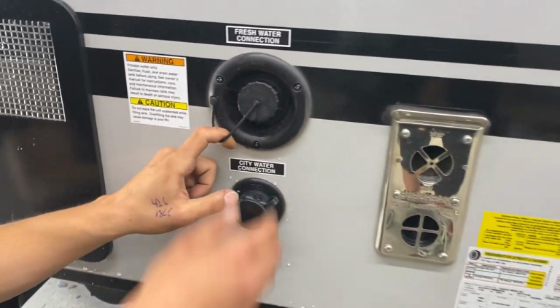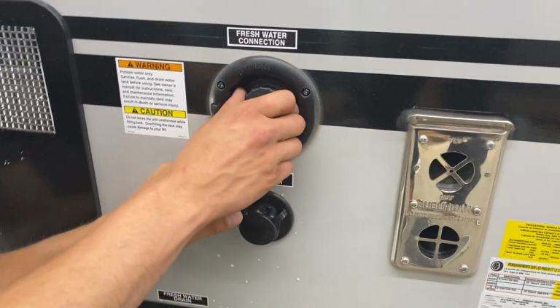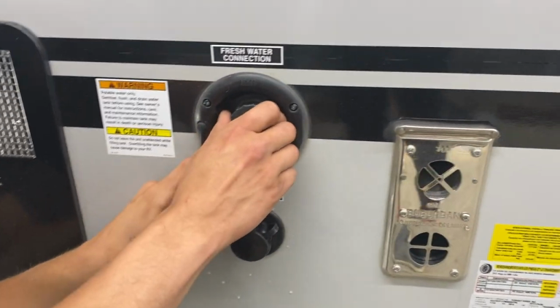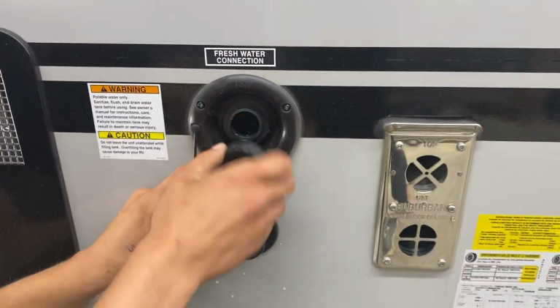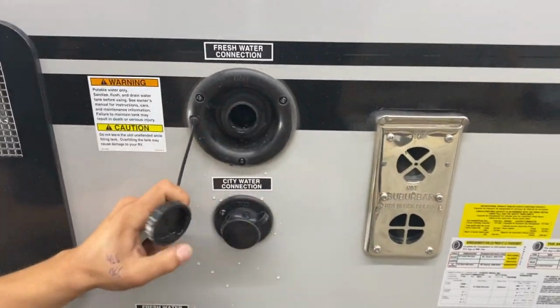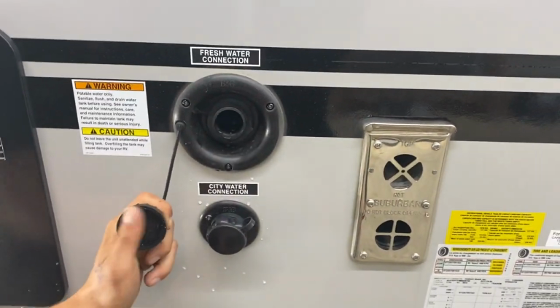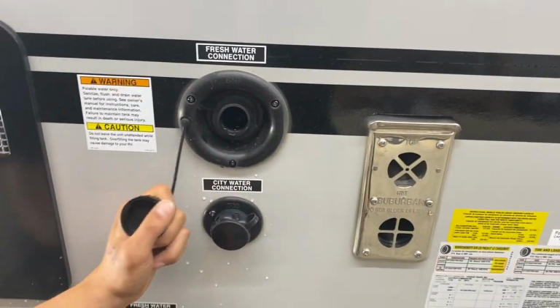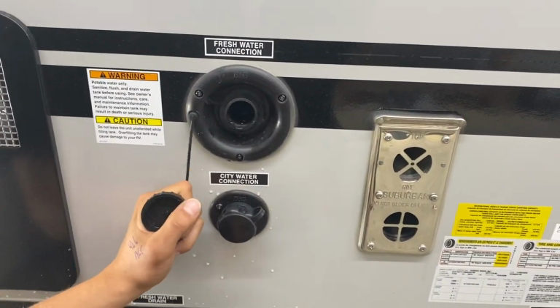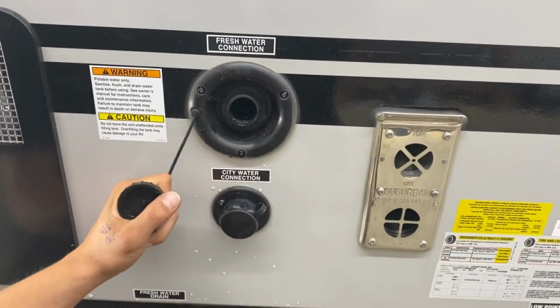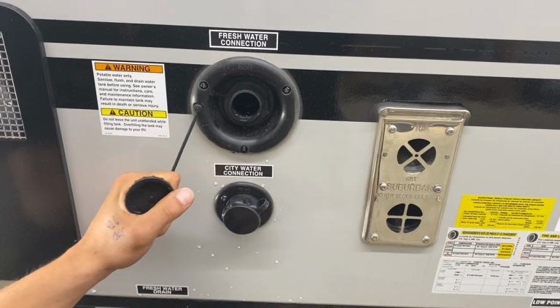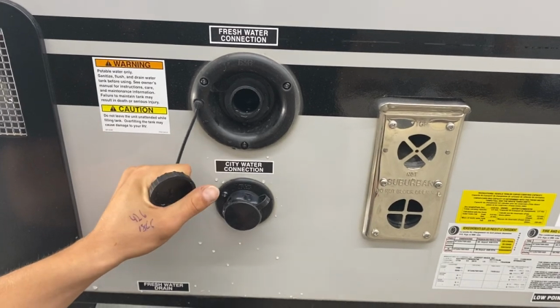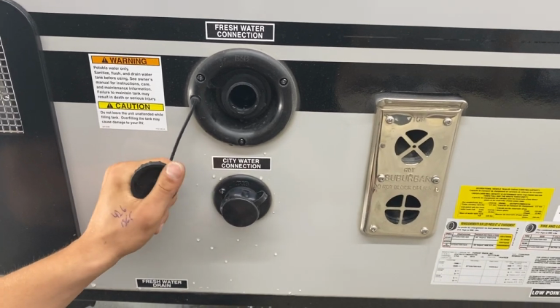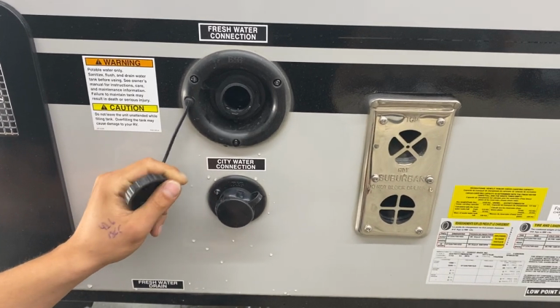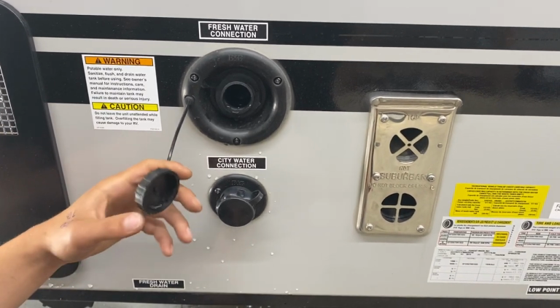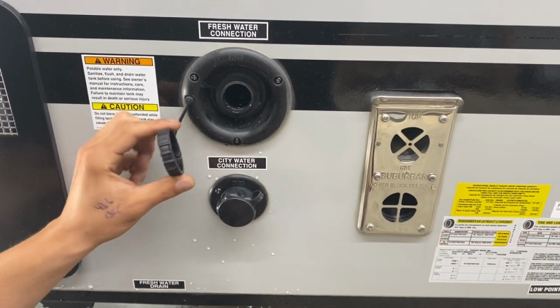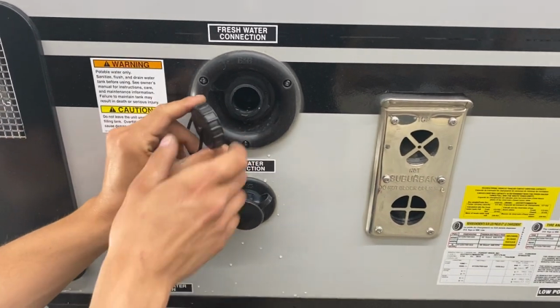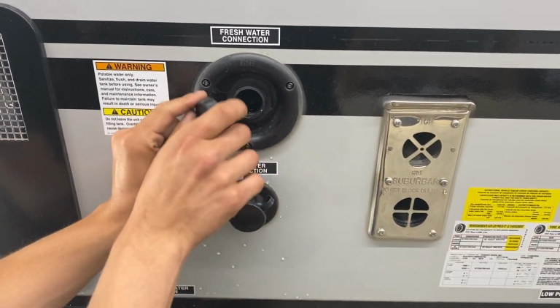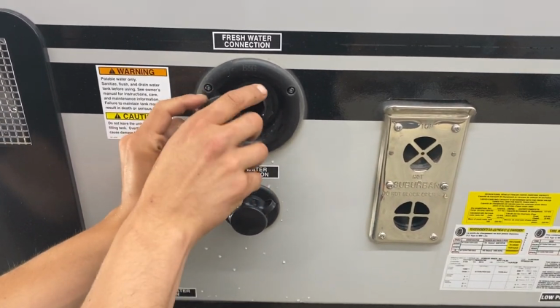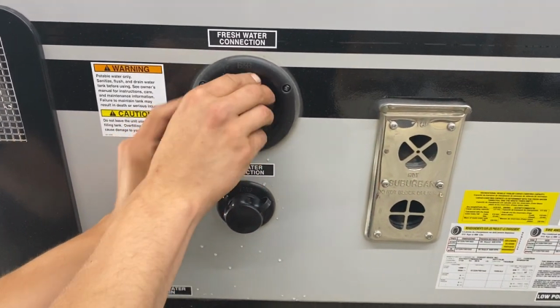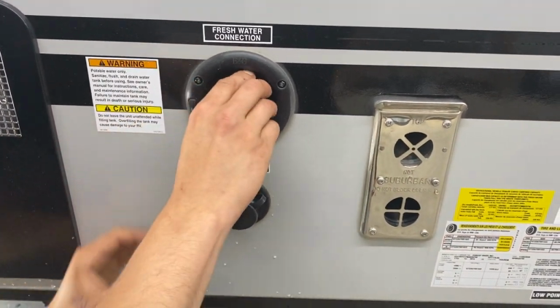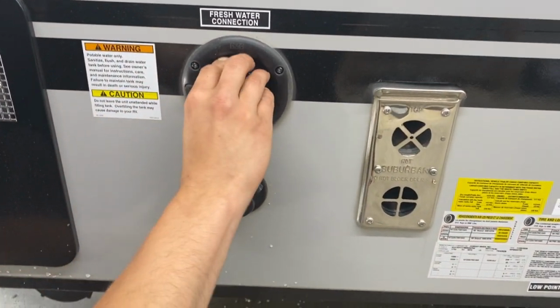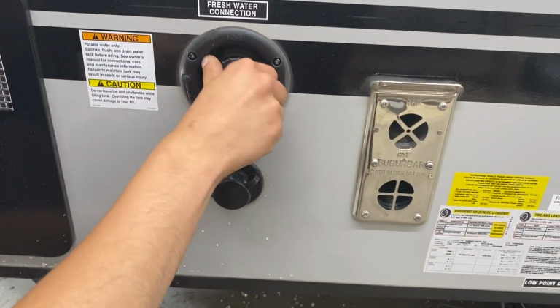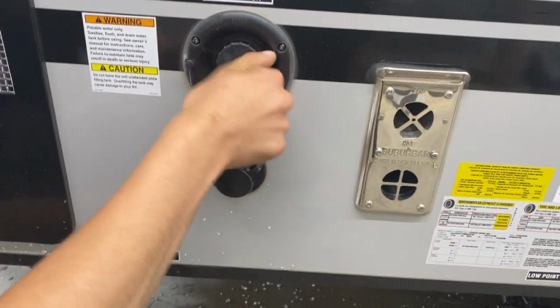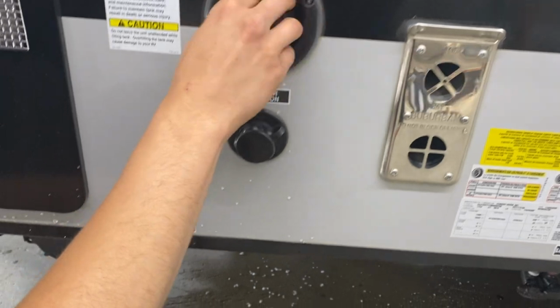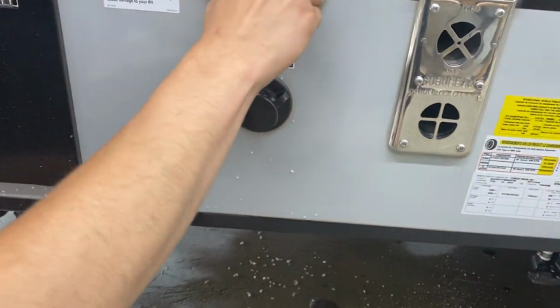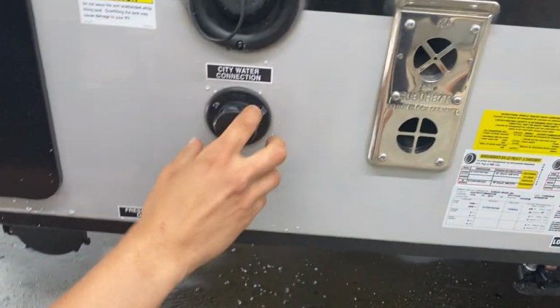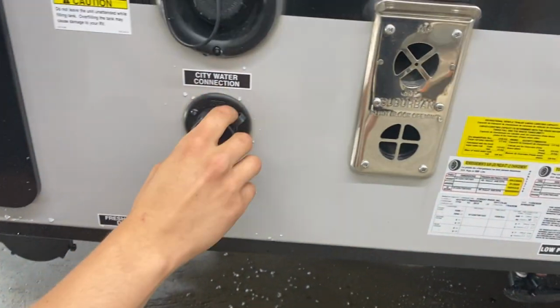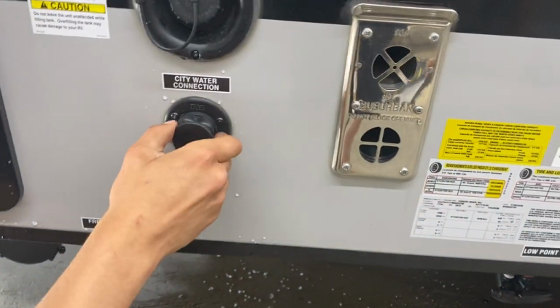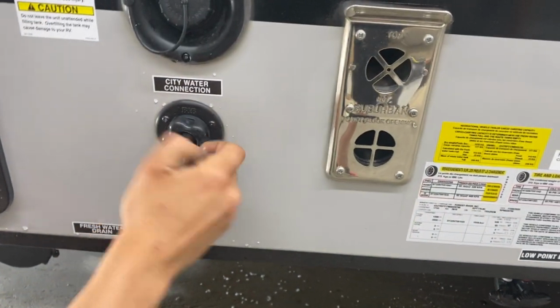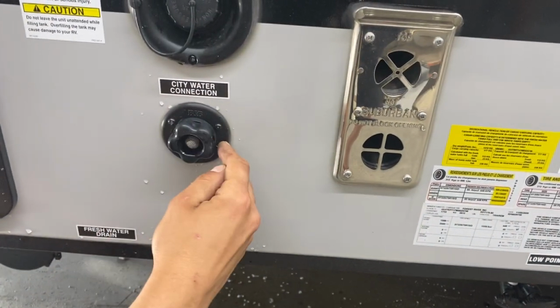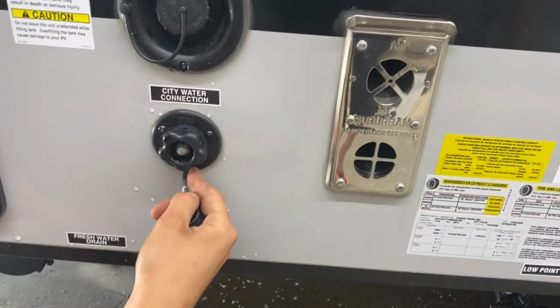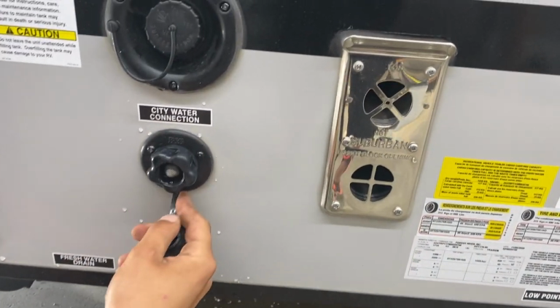Right up top here you've got your fresh water connection — take your water hose, stick it in there, turn on the water, and that'll fill up your fresh water tank. Below that is your city water connection; same water hose, just plug in there, turn on the water, and that'll pressurize the water lines throughout the unit.